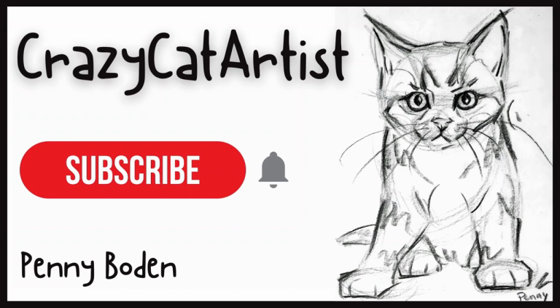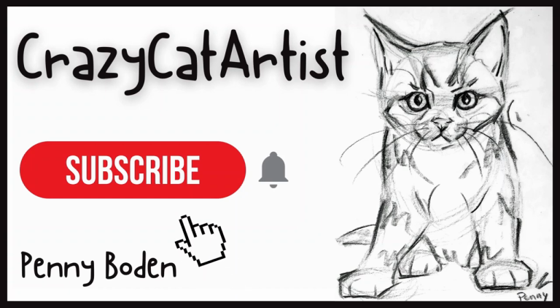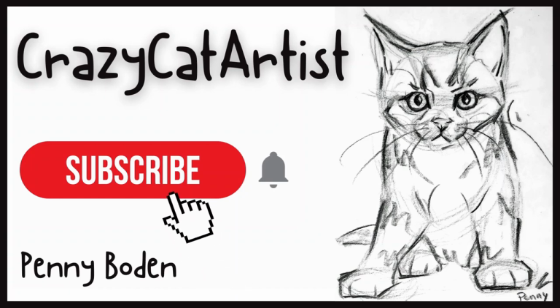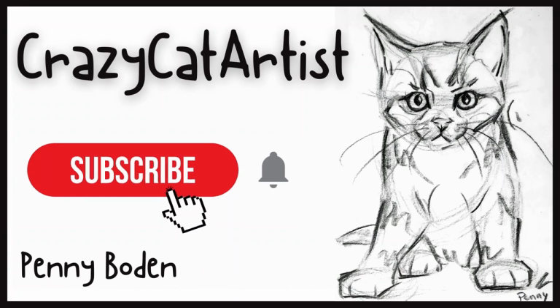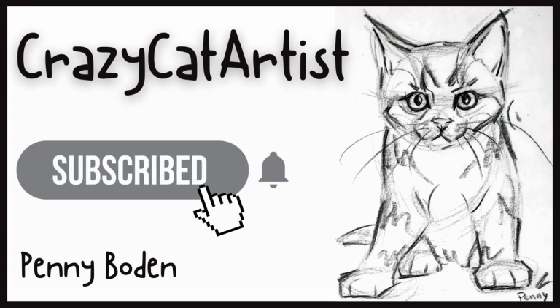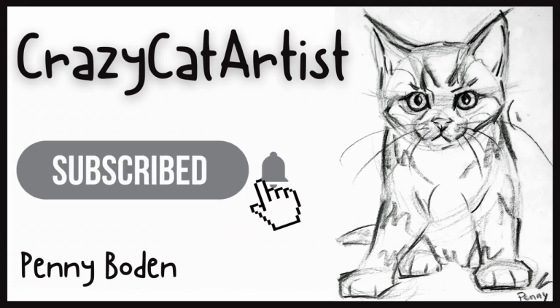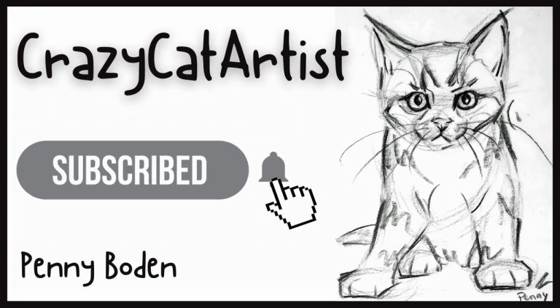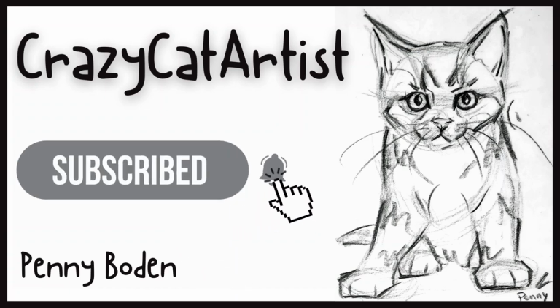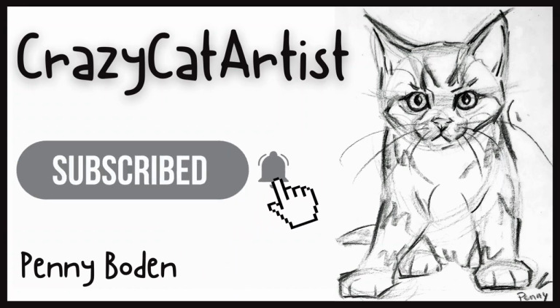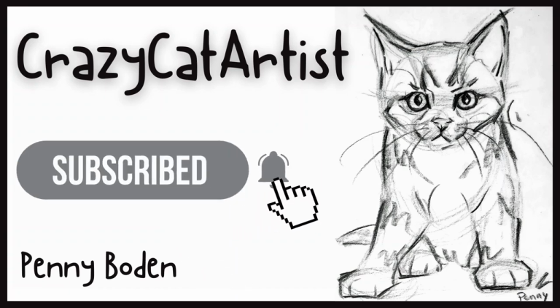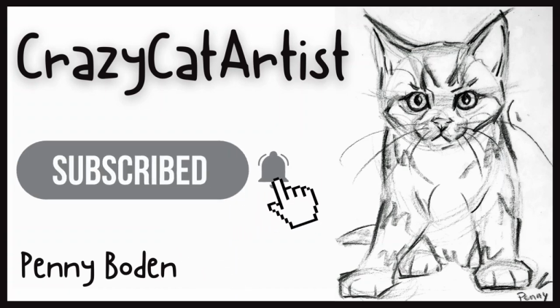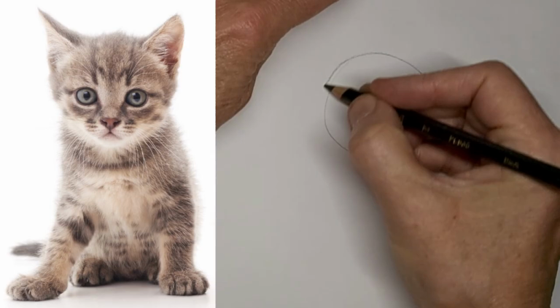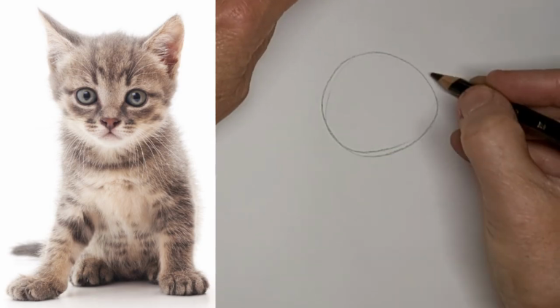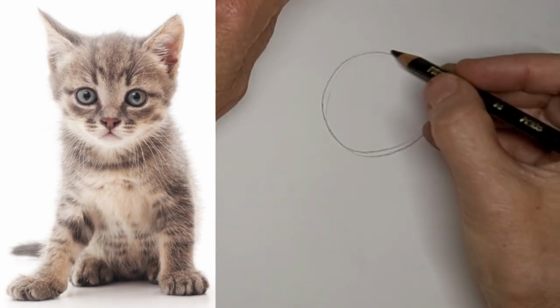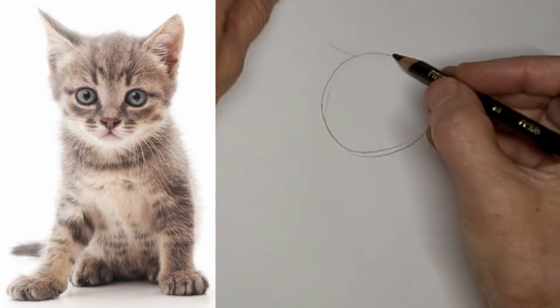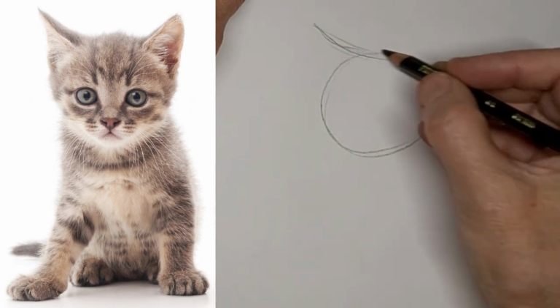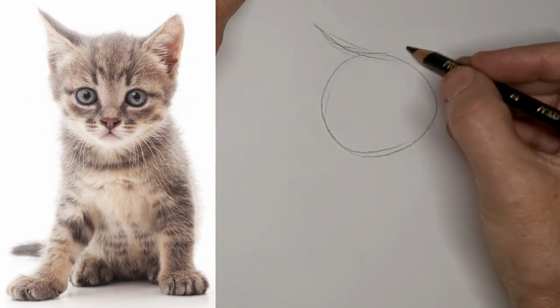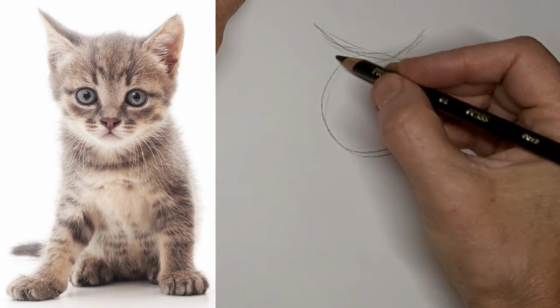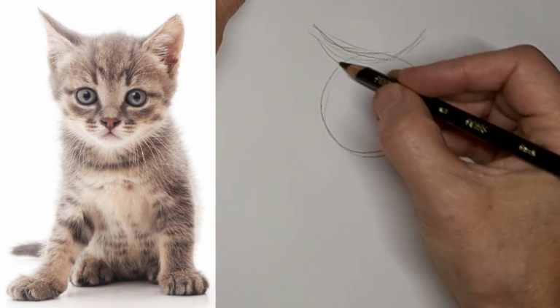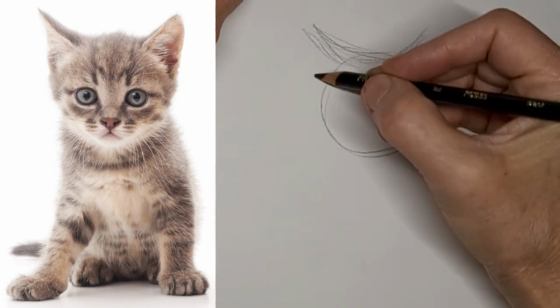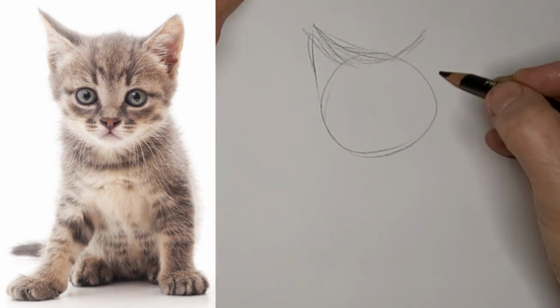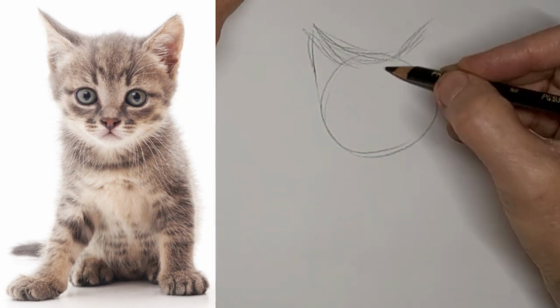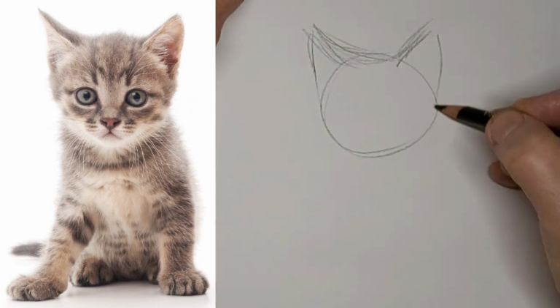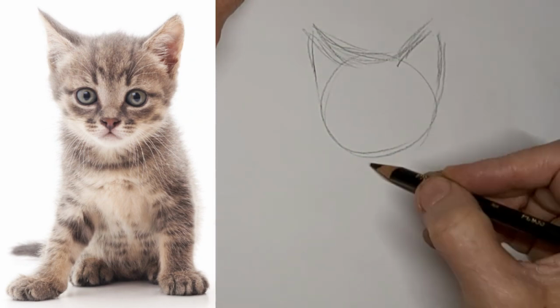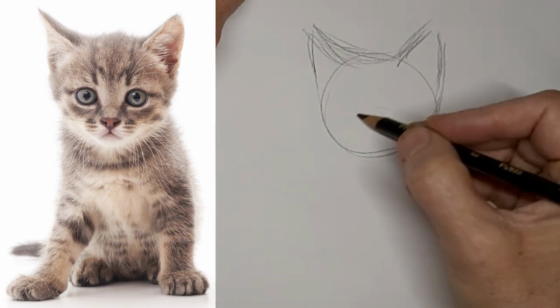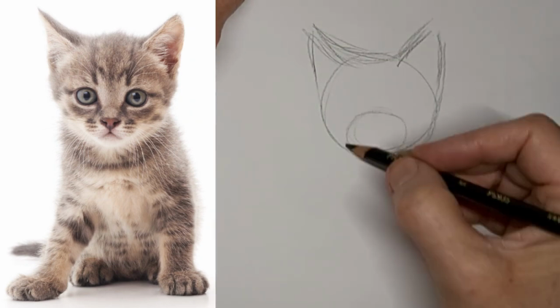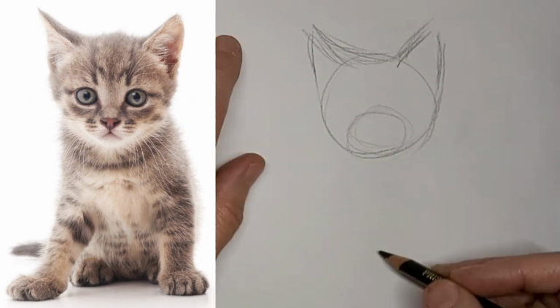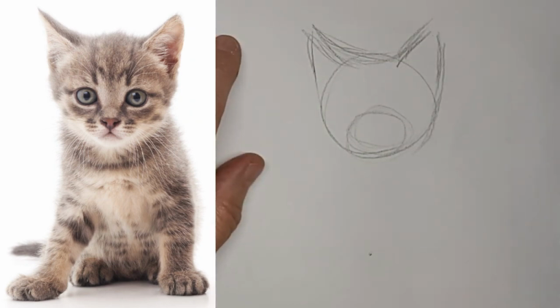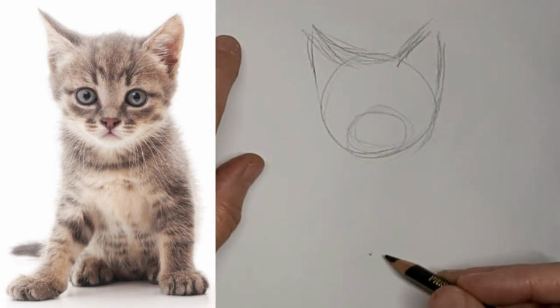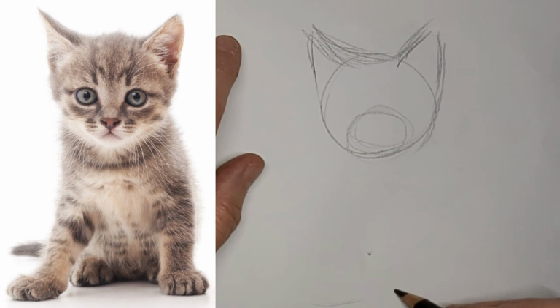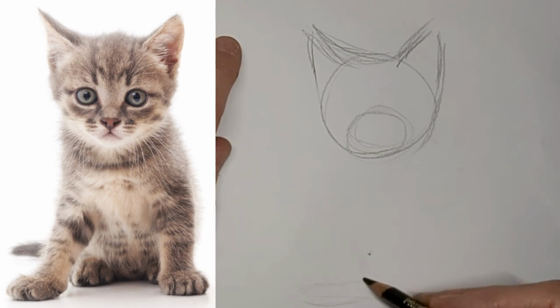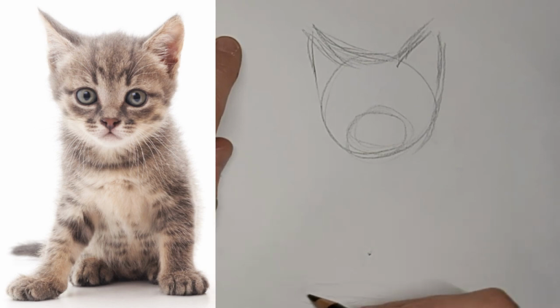Meow. Hi, it's Penny Bowden, Crazy Cat Artist here with another cute little kitten. I guess it's kind of kitten week this week.